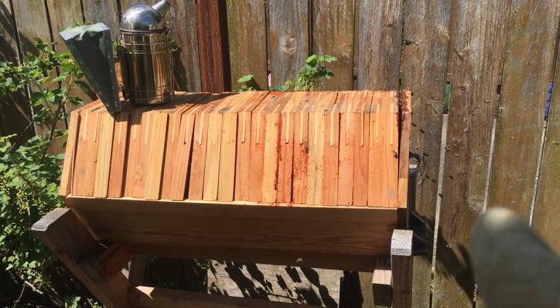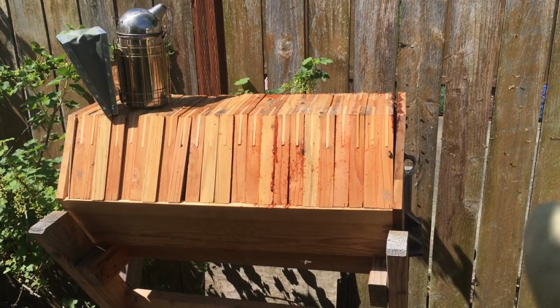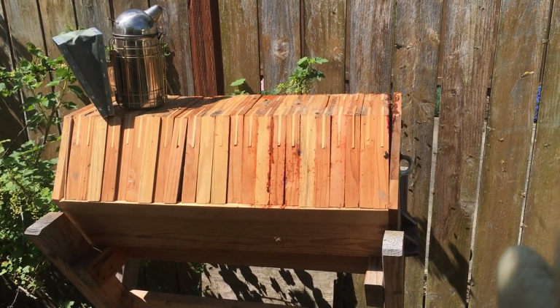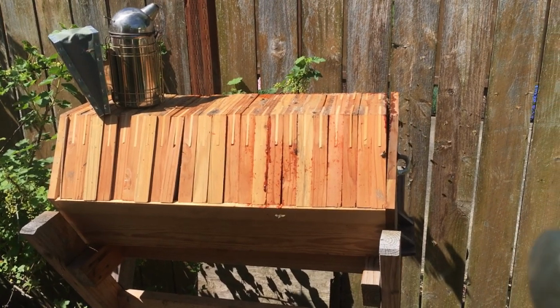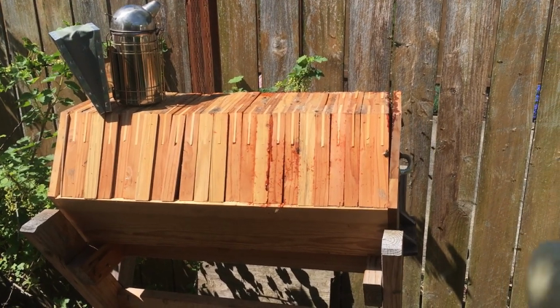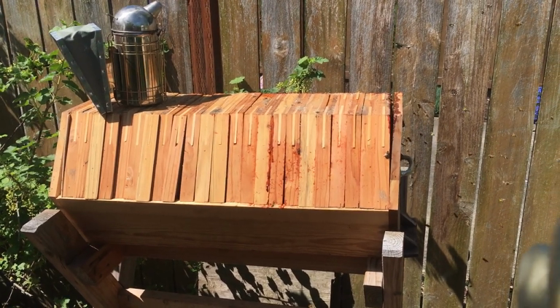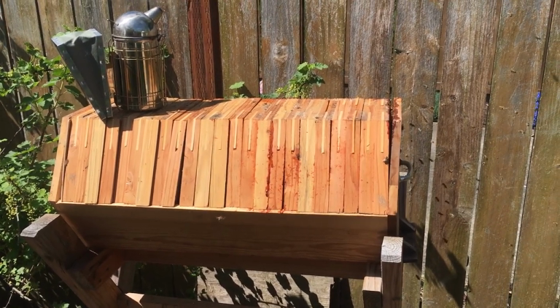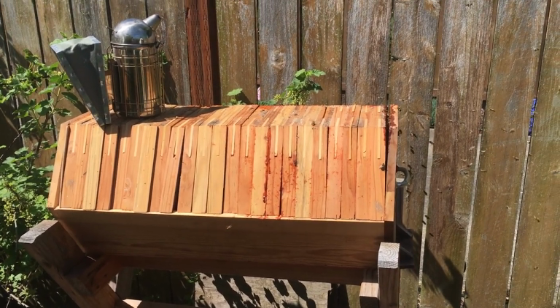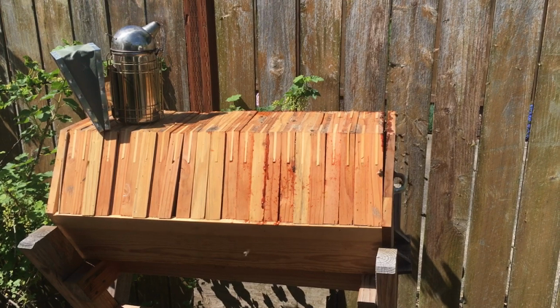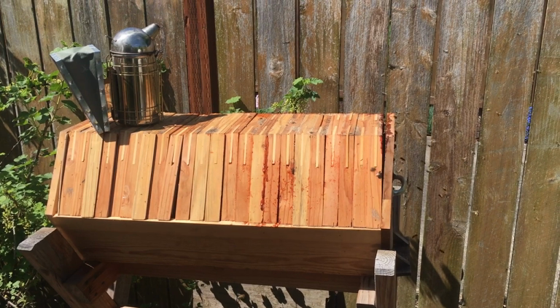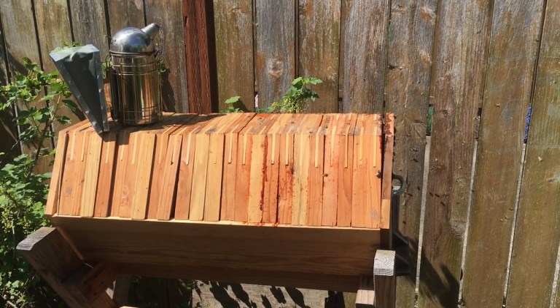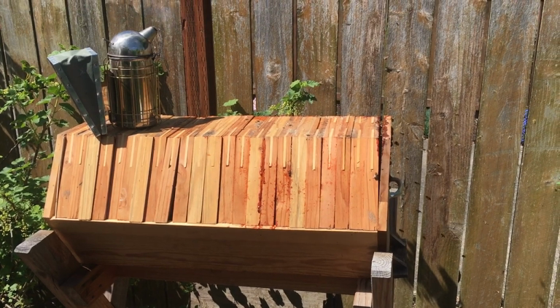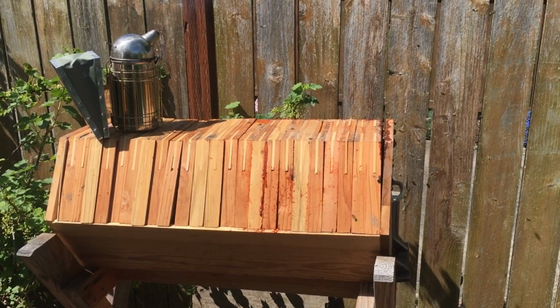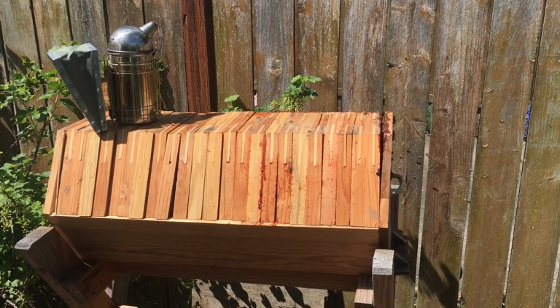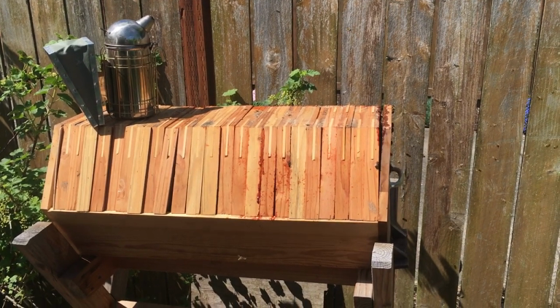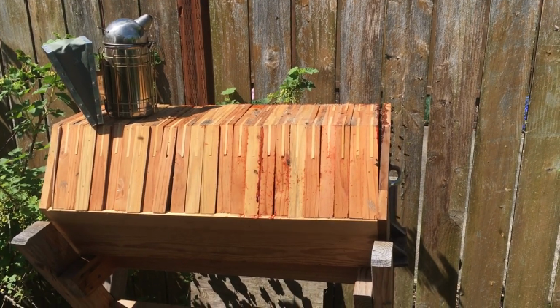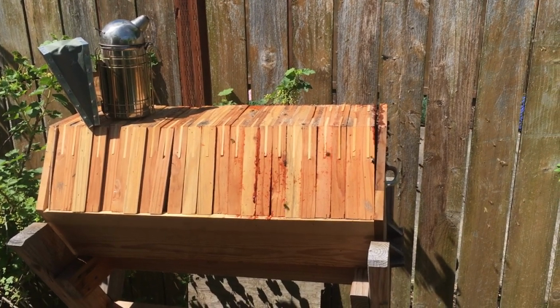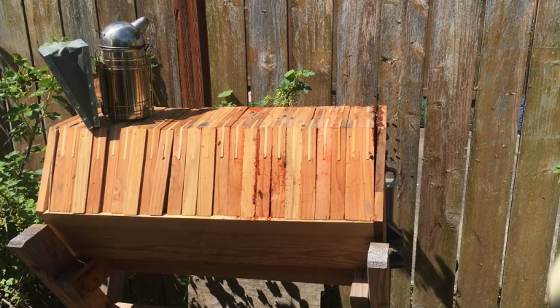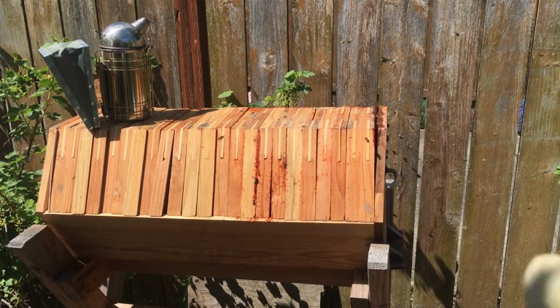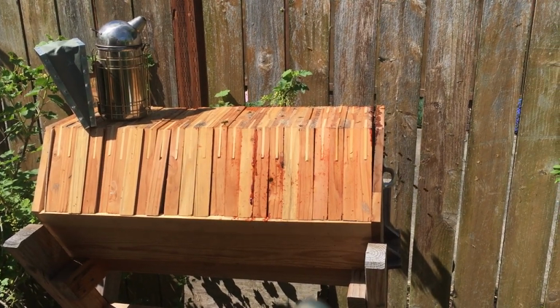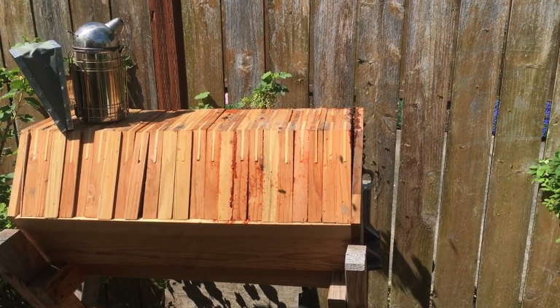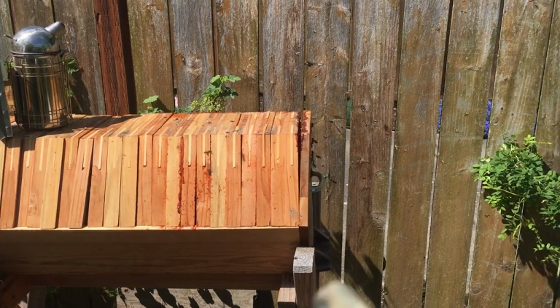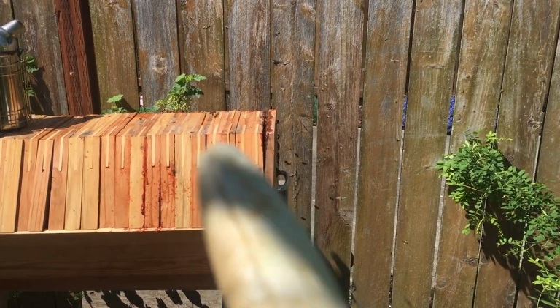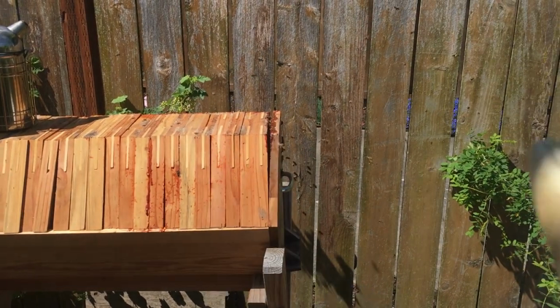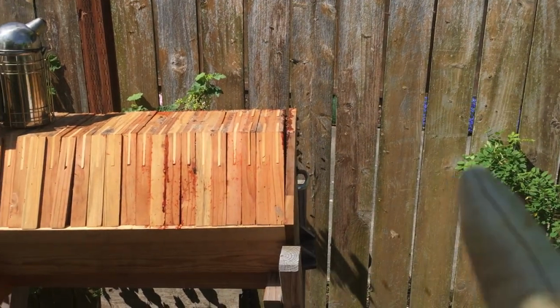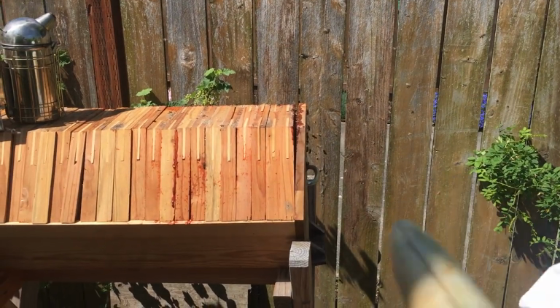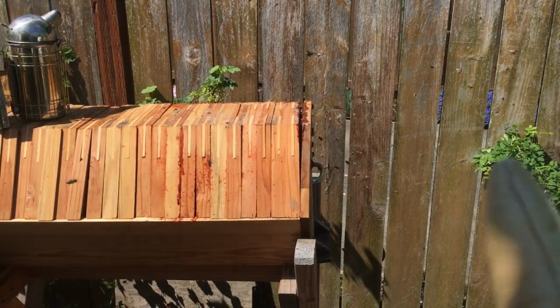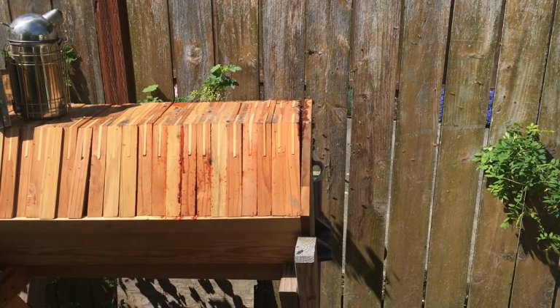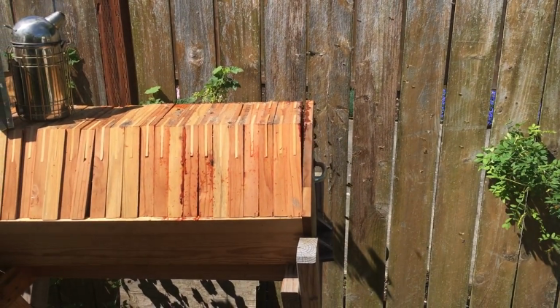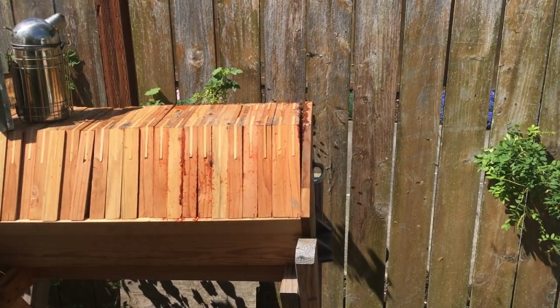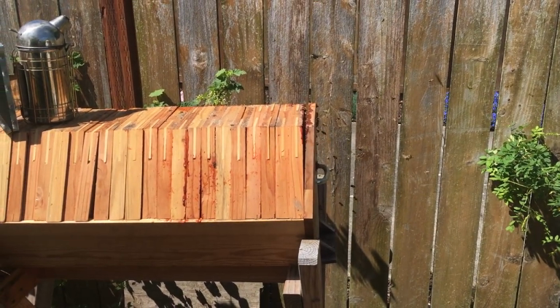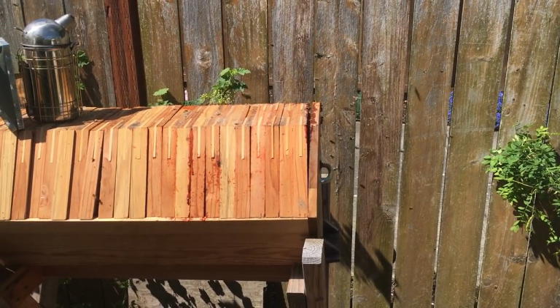New comb is very fragile, and this is one of the reasons you don't want to get into a hive in hot weather — the comb can break off. You can see the bees are much more active, but their buzzing is still okay, so I'm not stressed about it yet.